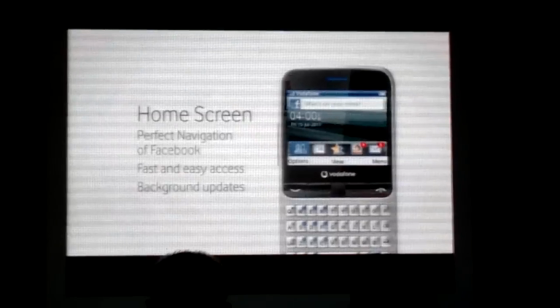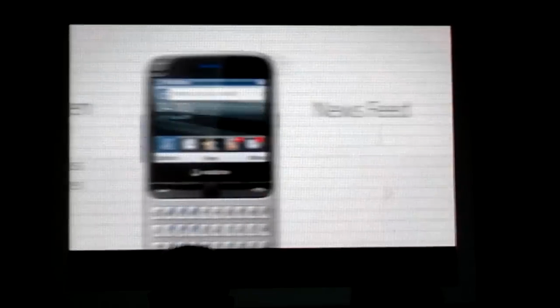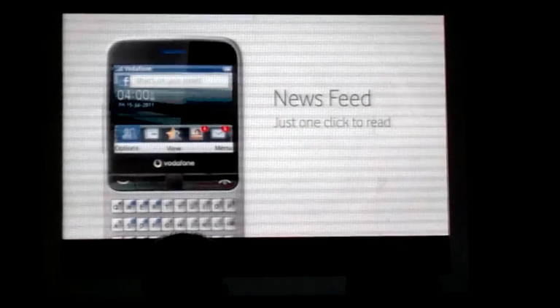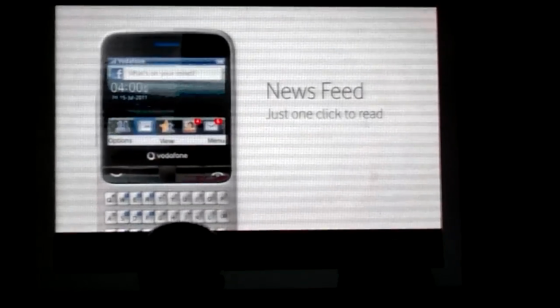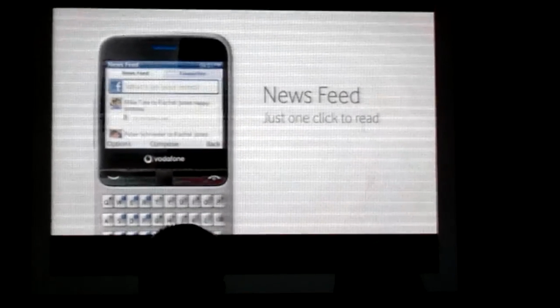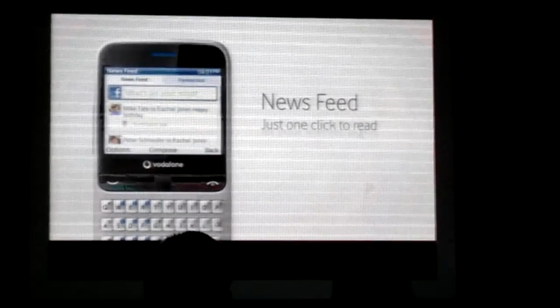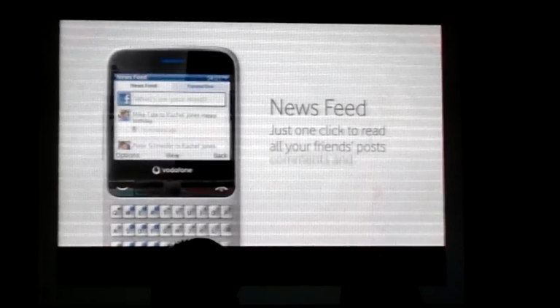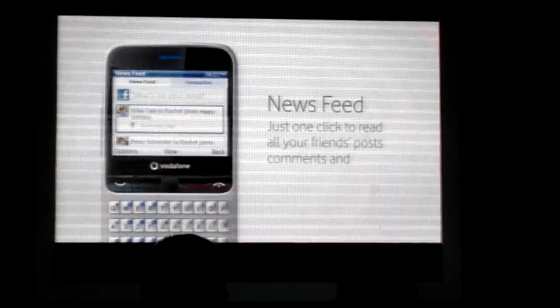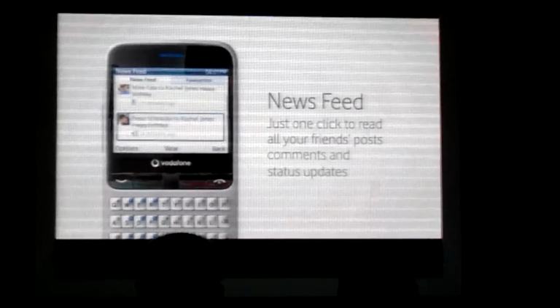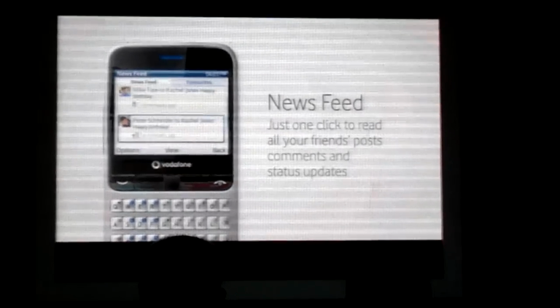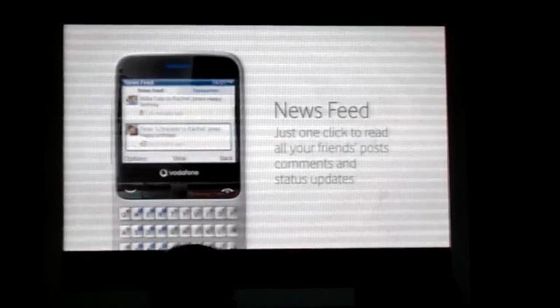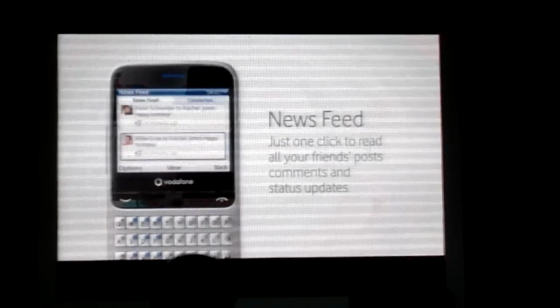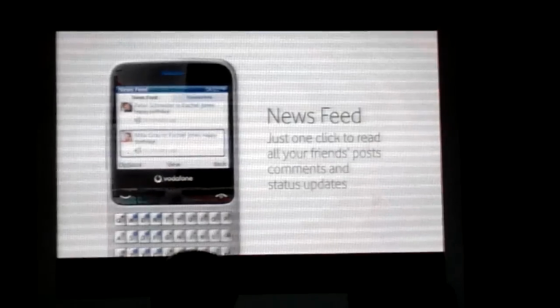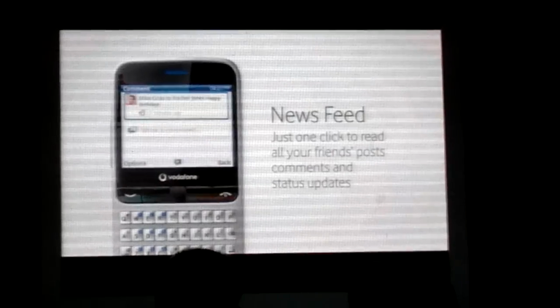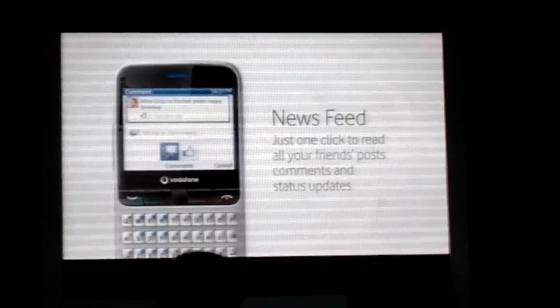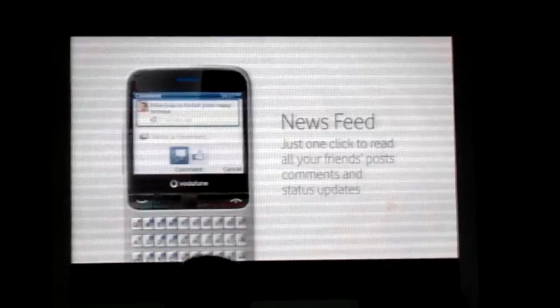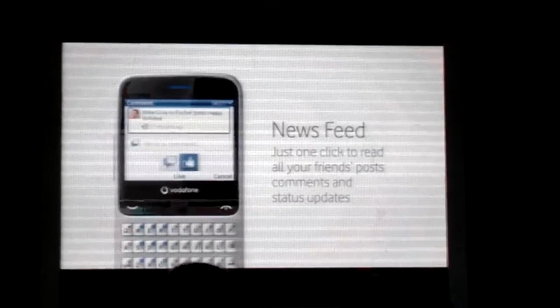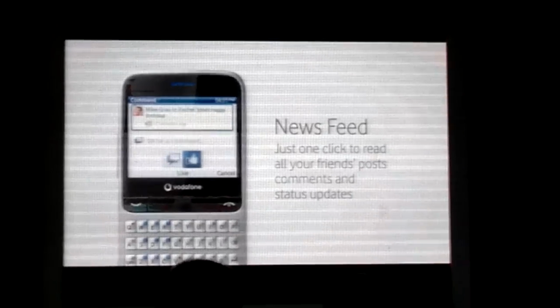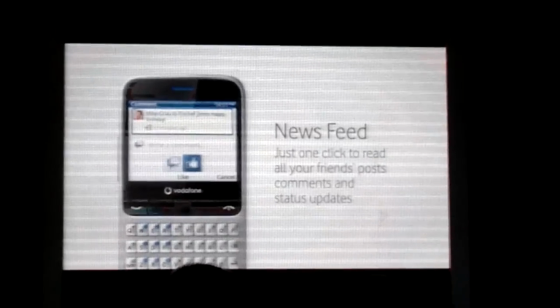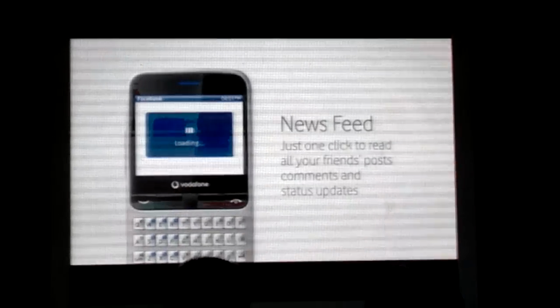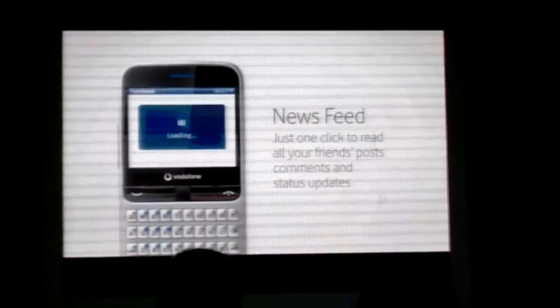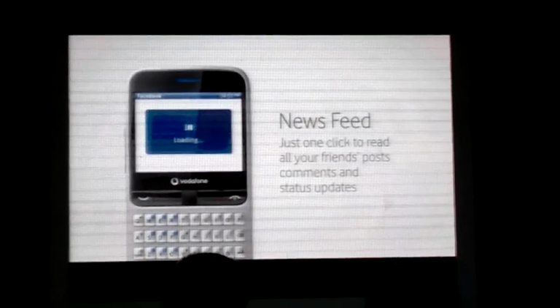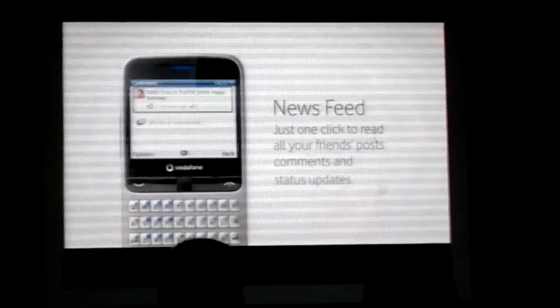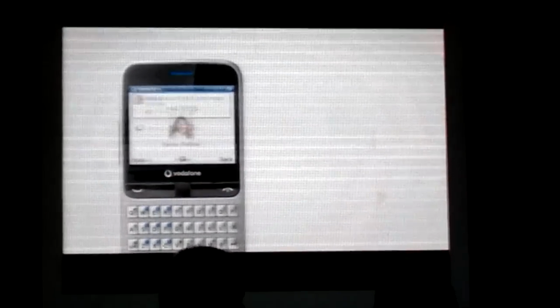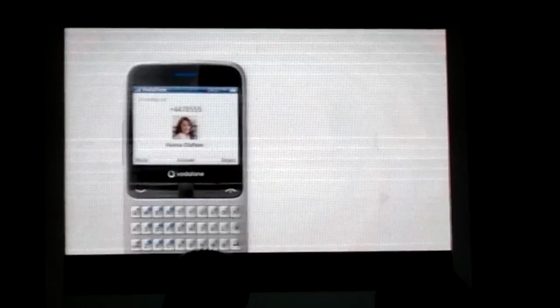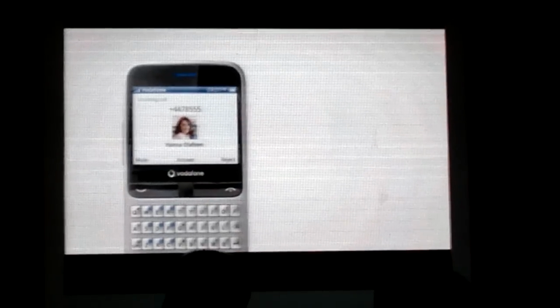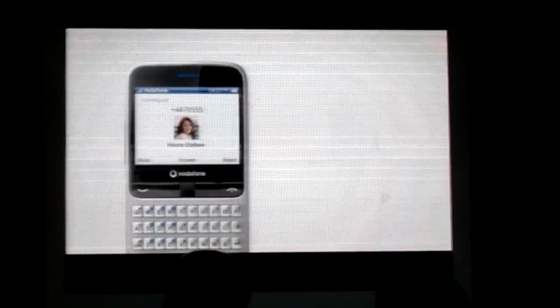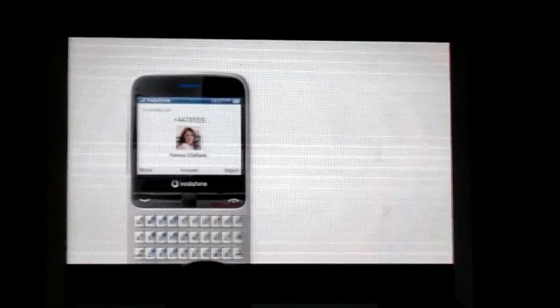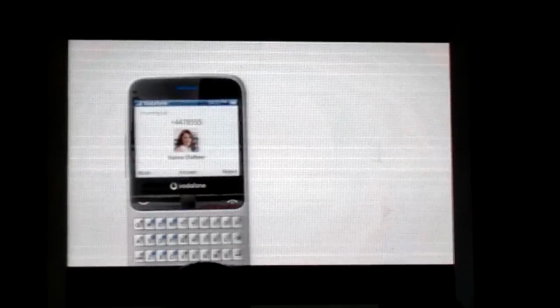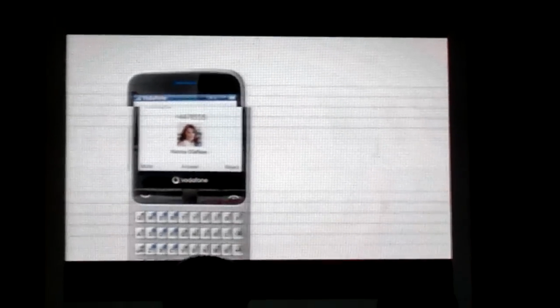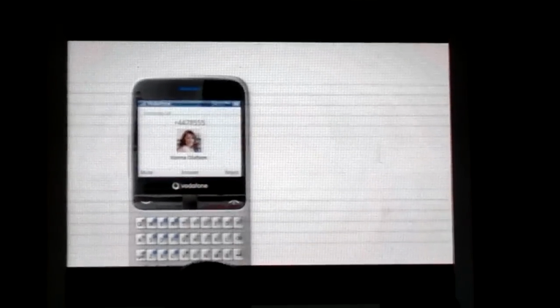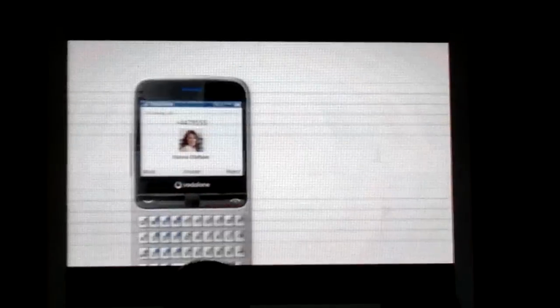For instance, the newsfeed shows all posts, comments and status updates from your friends, just like being online. You can add your likes and comments instantly, and, of course, you can call or text a friend at any time. After all, it's still a phone.